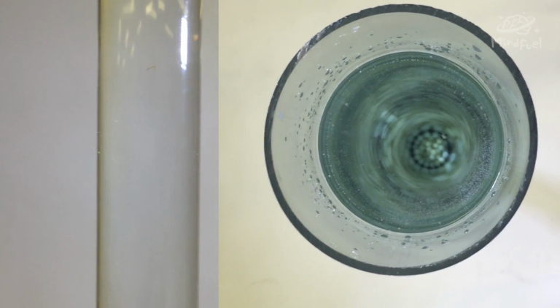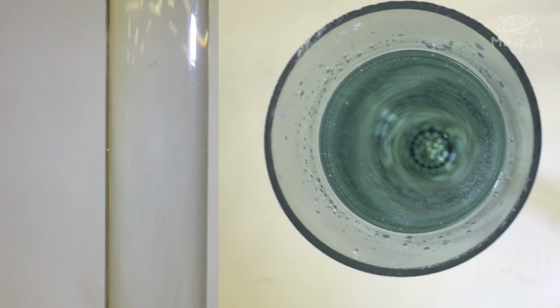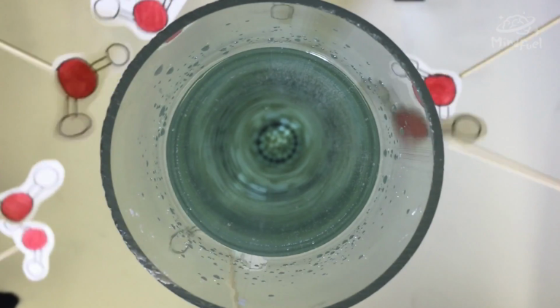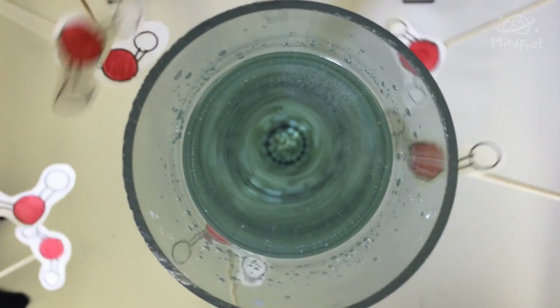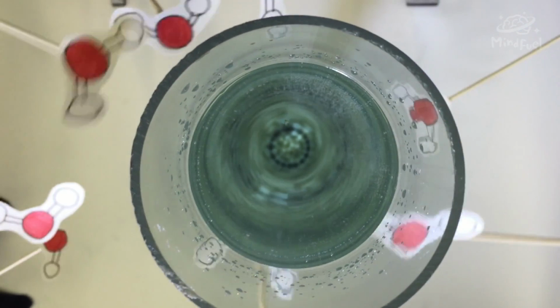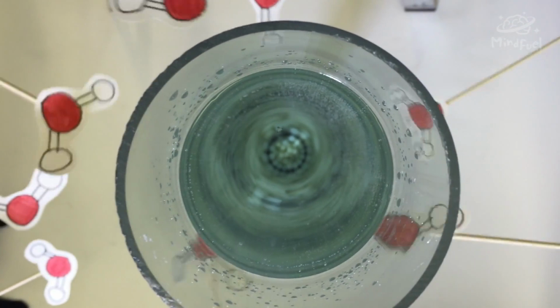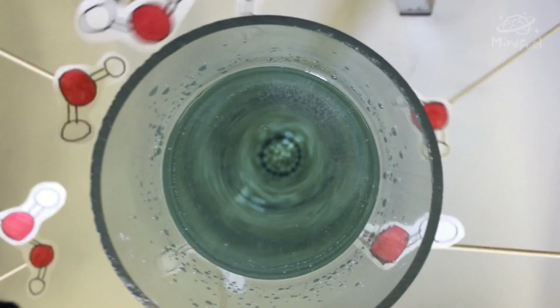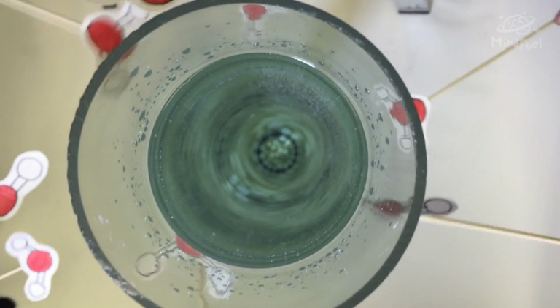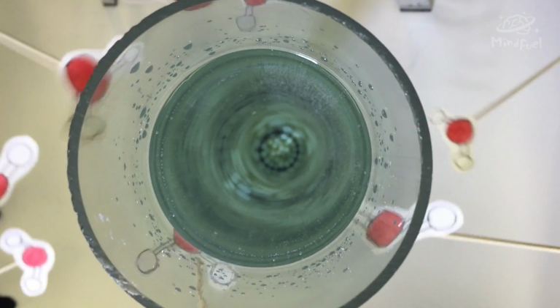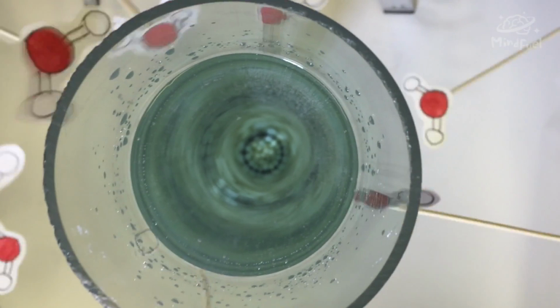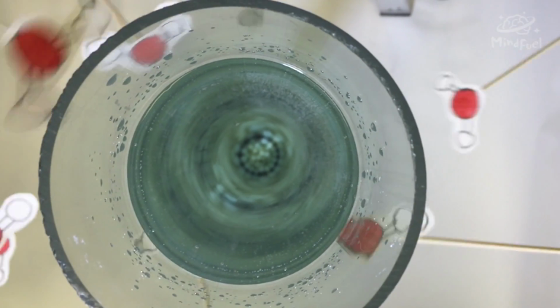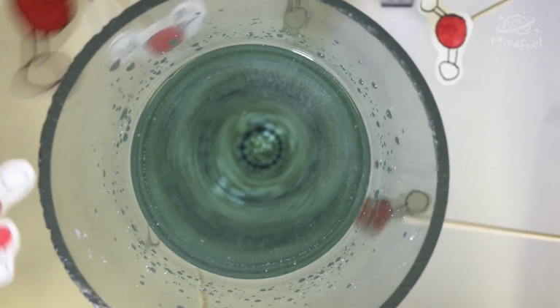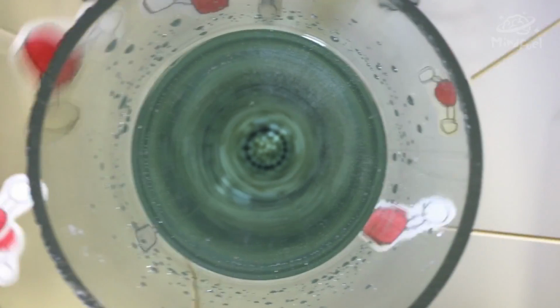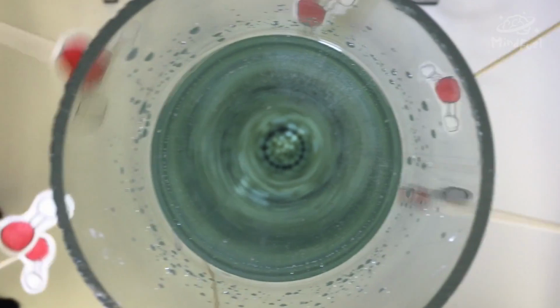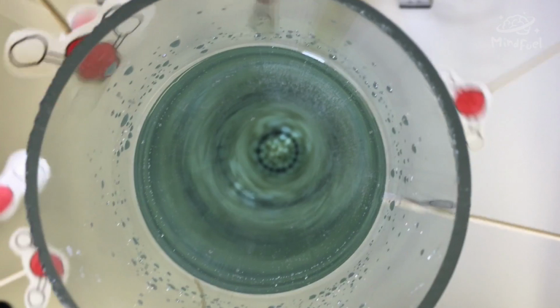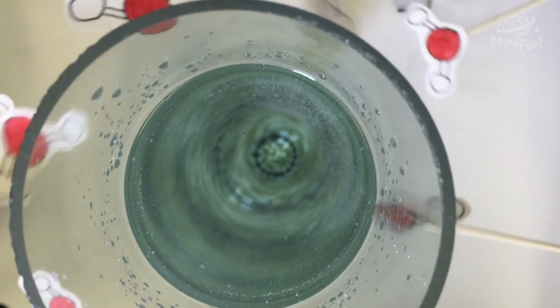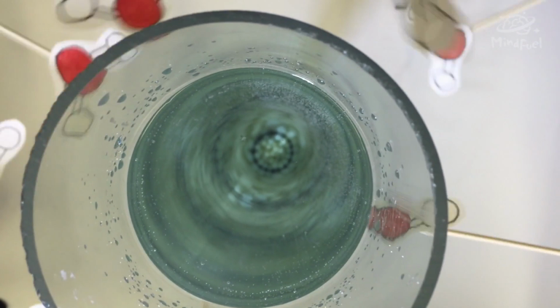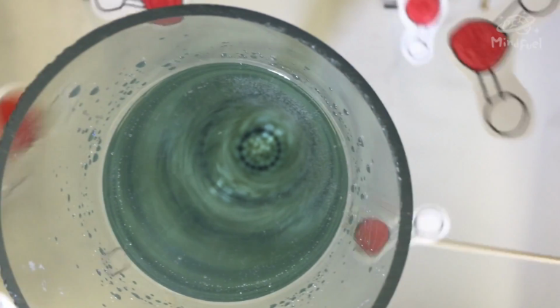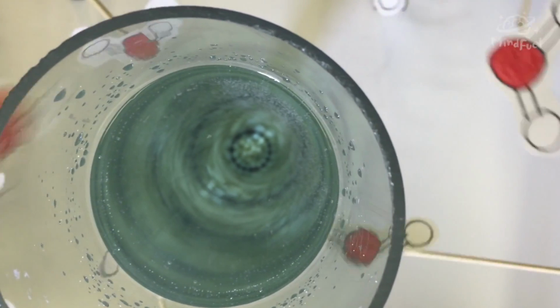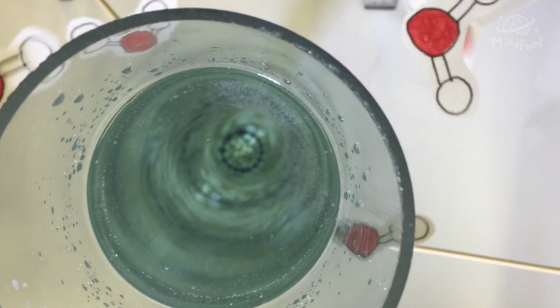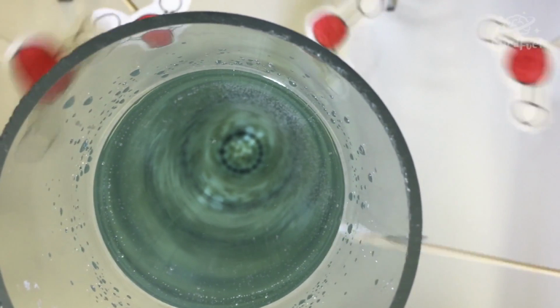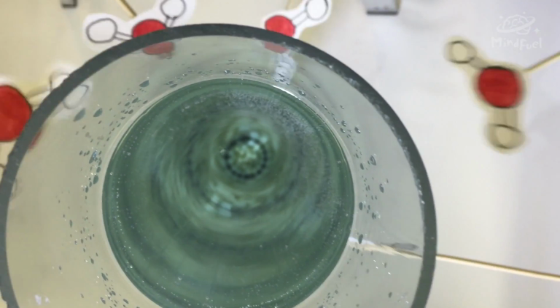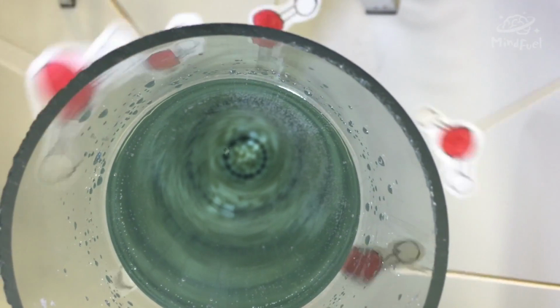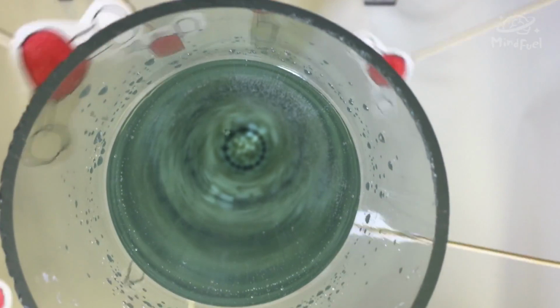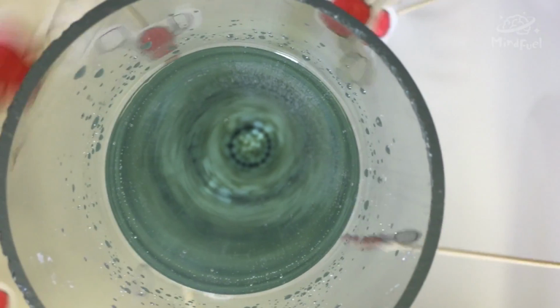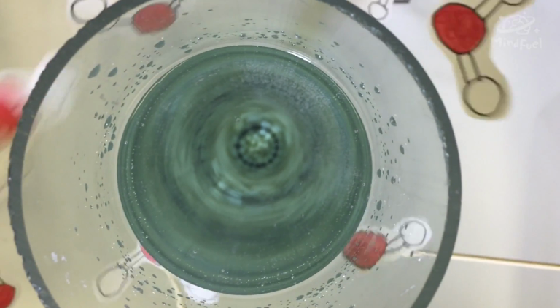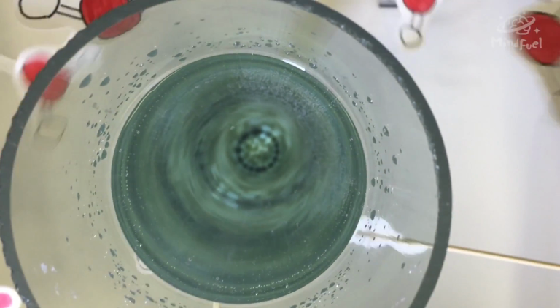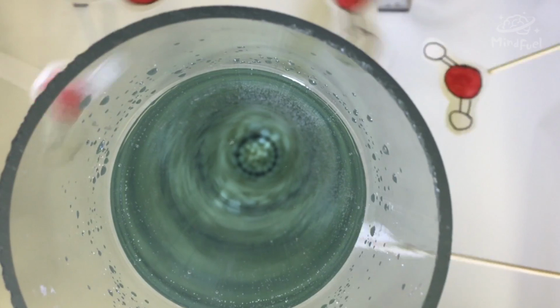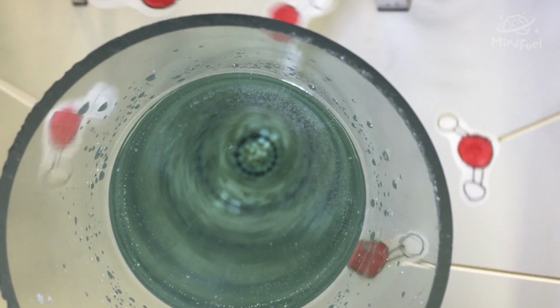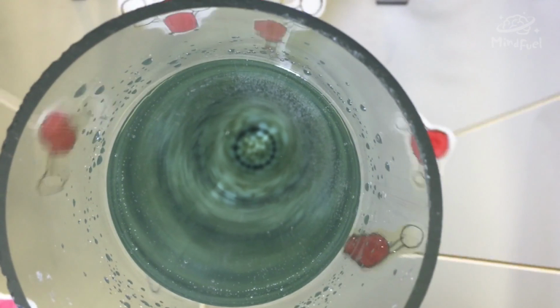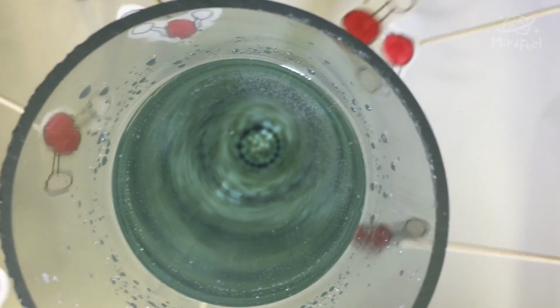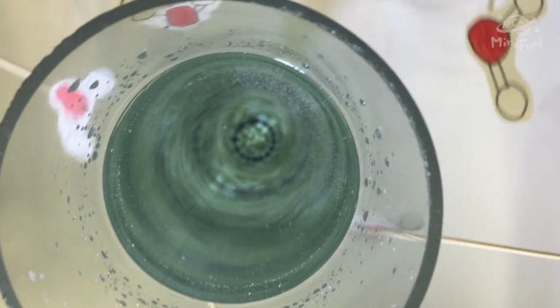When we look at the tube from the top, the depth gives us more water molecules for the light to pass through, and therefore more chances for red, yellow, and orange light to be absorbed, leaving the blue behind.